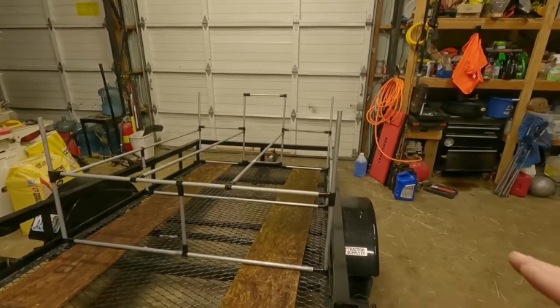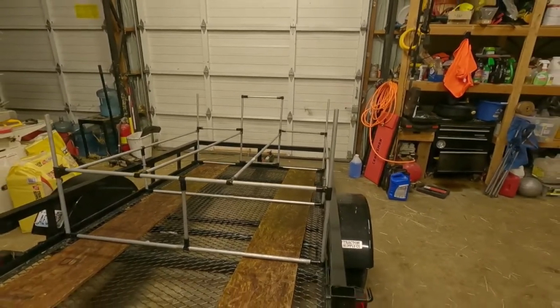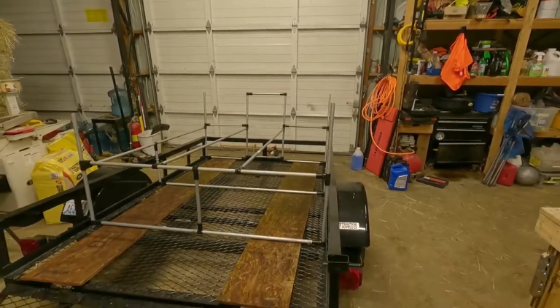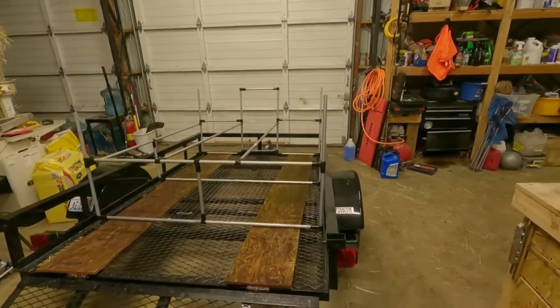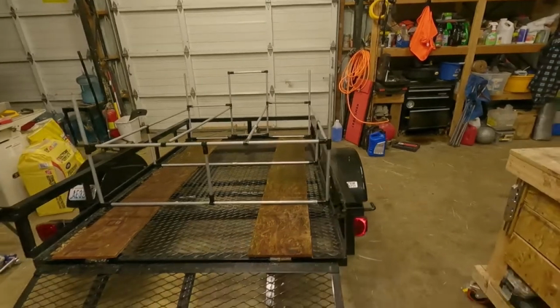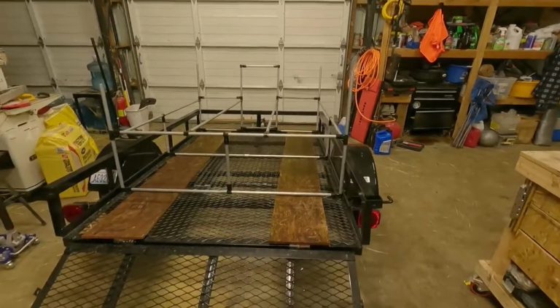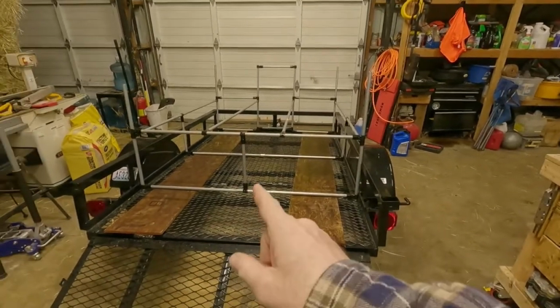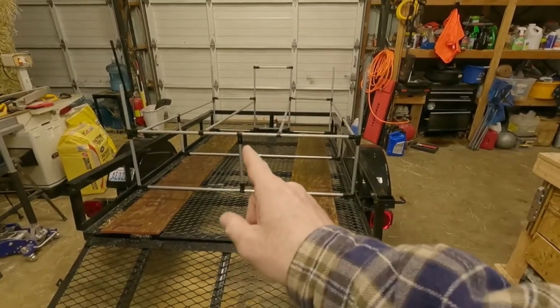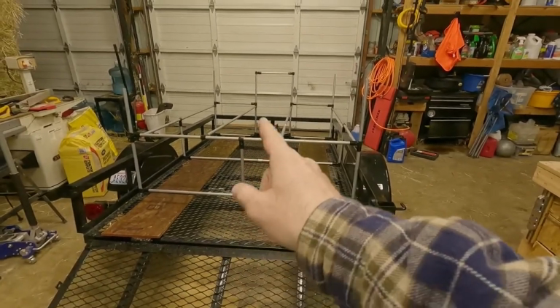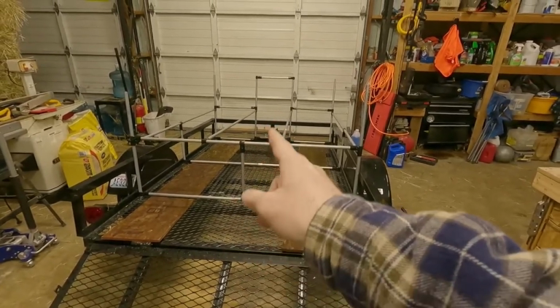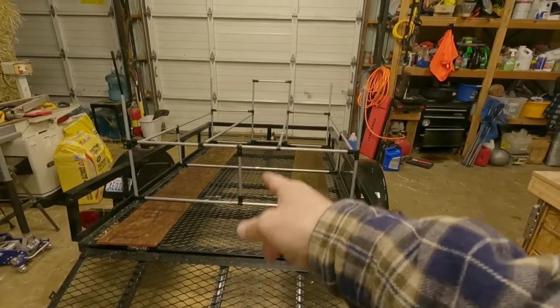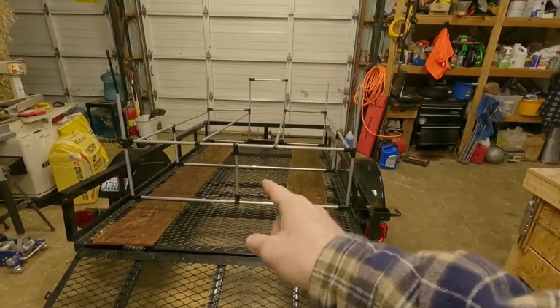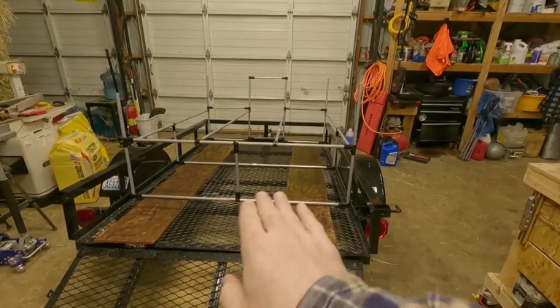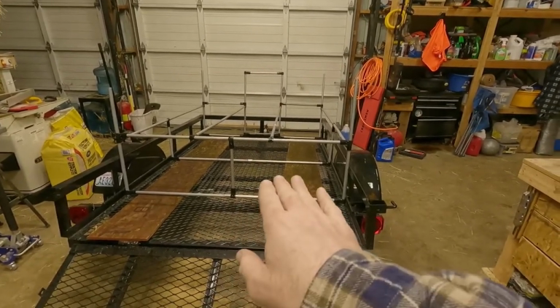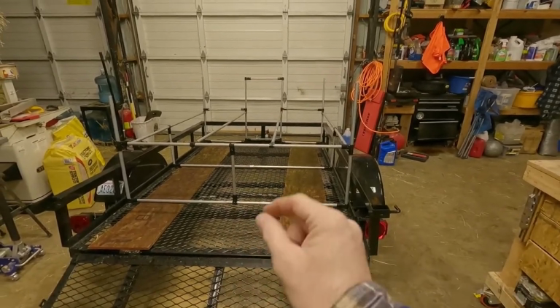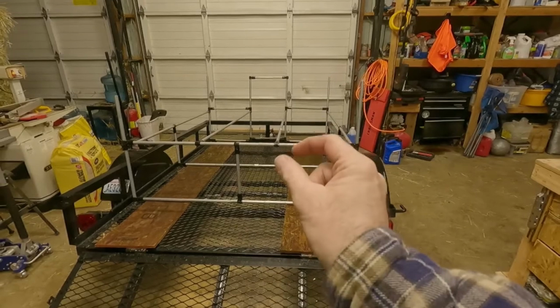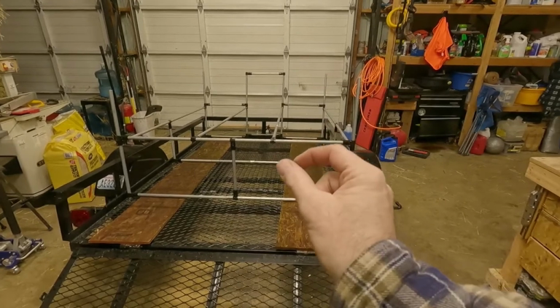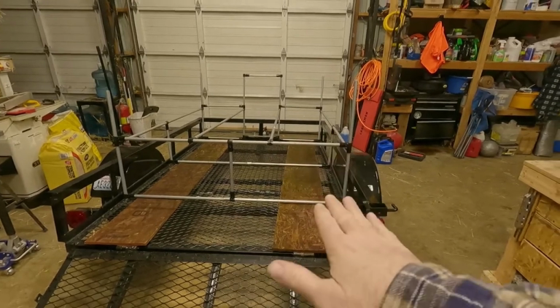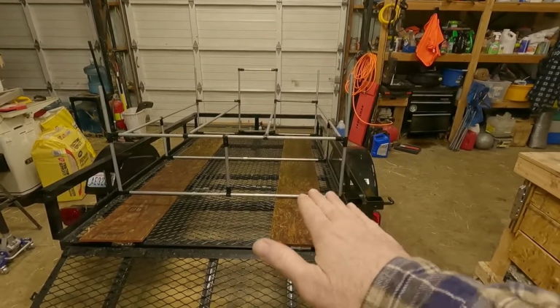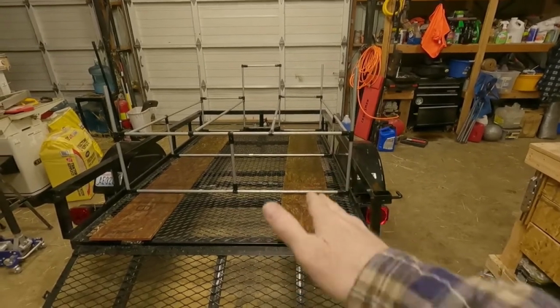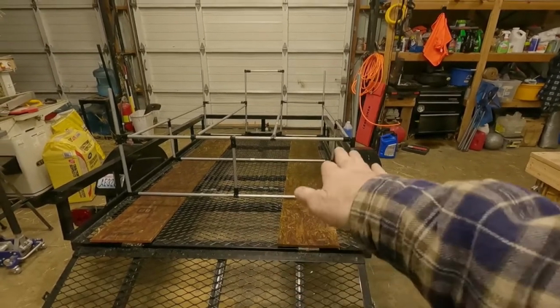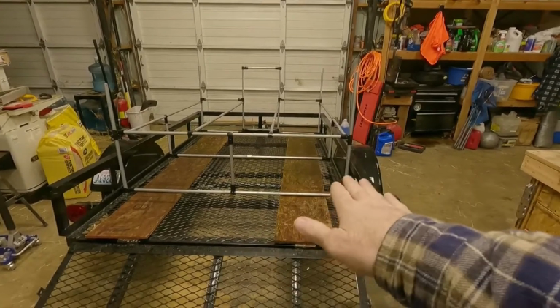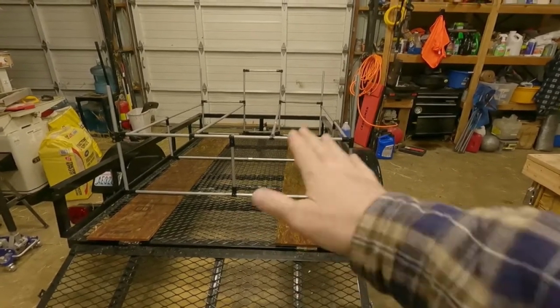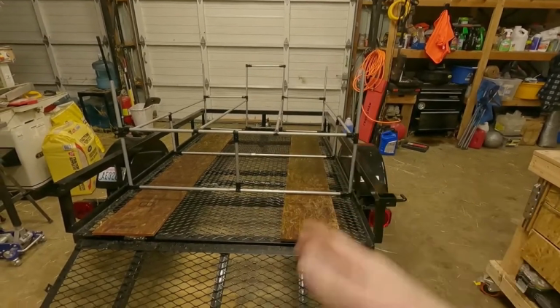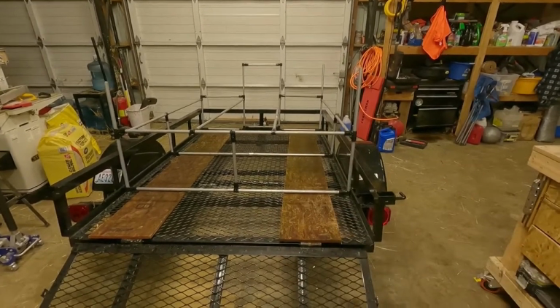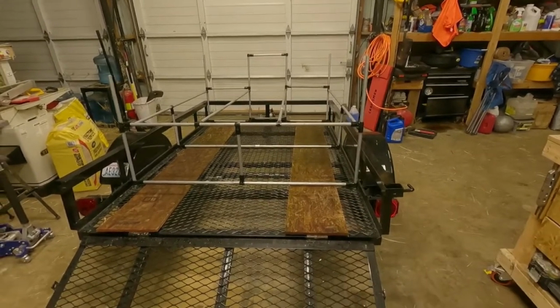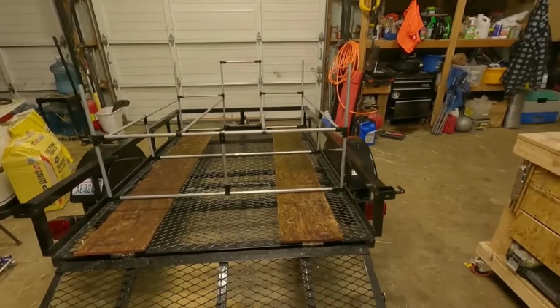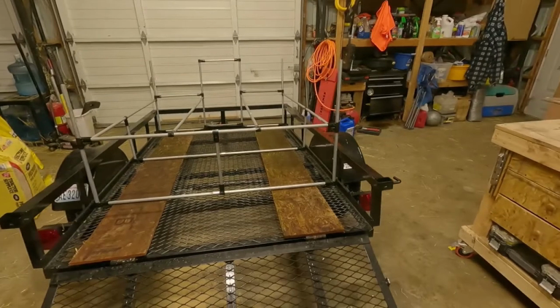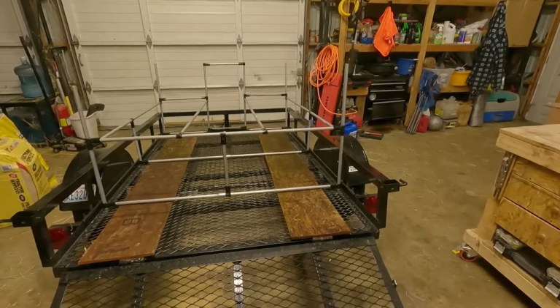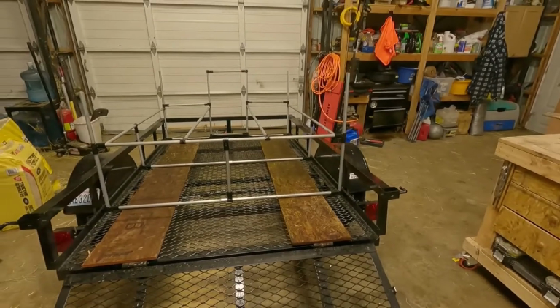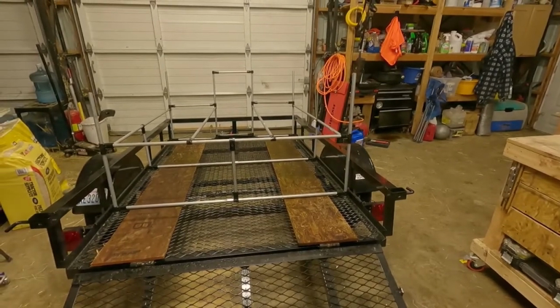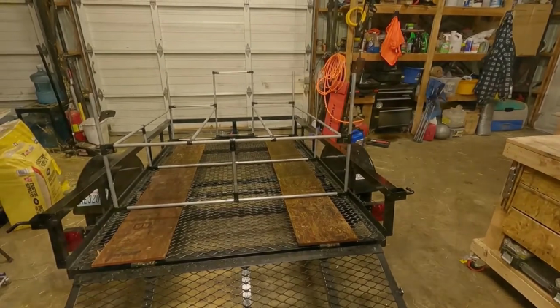I'm going to test fit these before I cinch everything down tight. I'm not sure if this center support is going to fit with the other kayaks — I only have about a half inch. I'm hoping if I just tilt them as I'm loading them in, that'll help make everything fit nice and tight. Let me grab these kayaks and do a test fit.